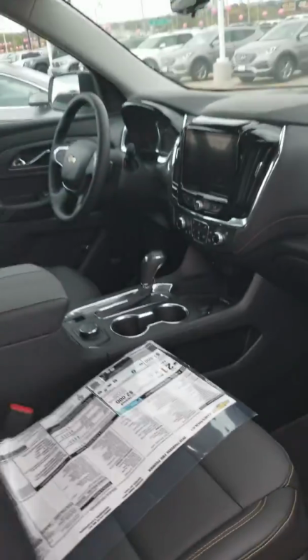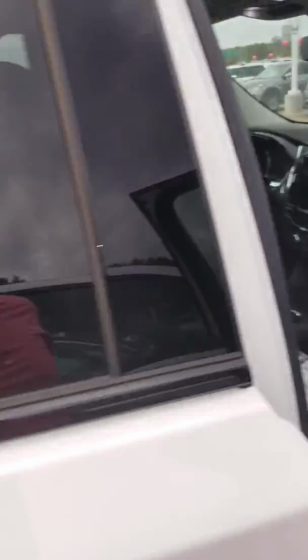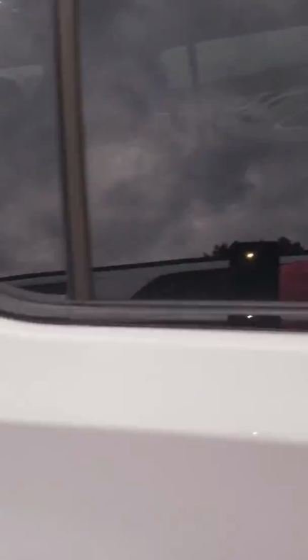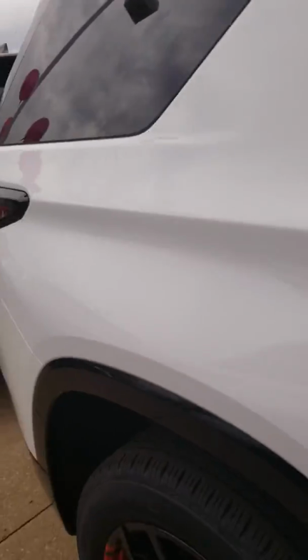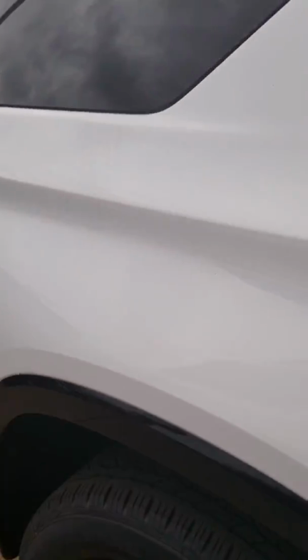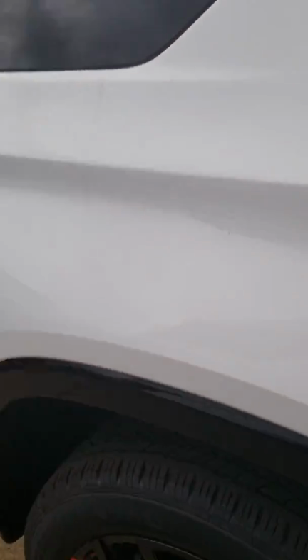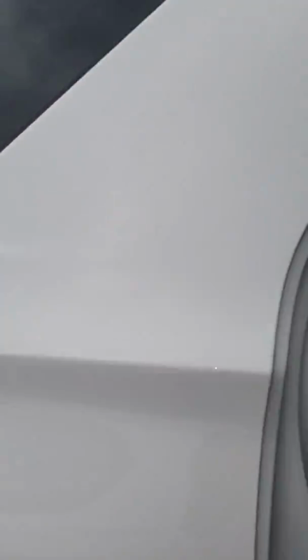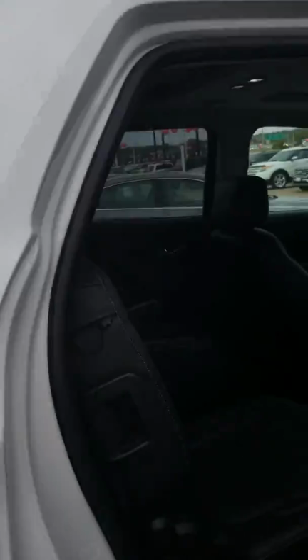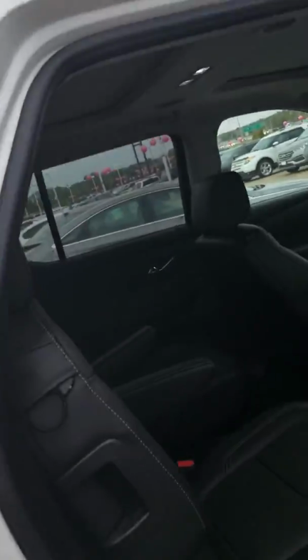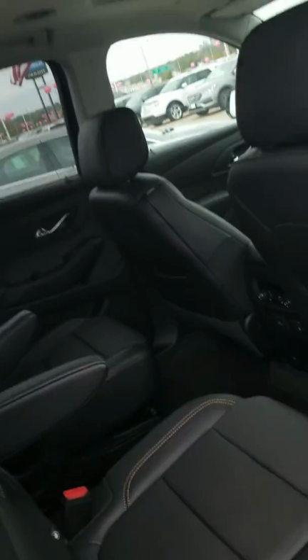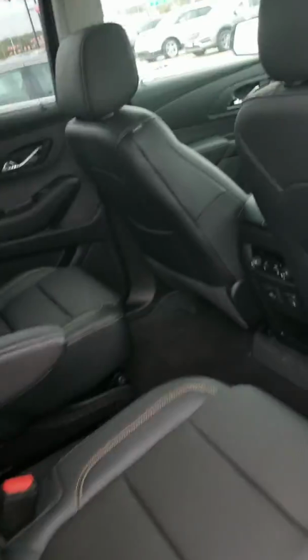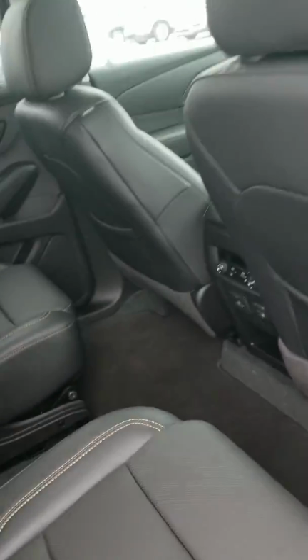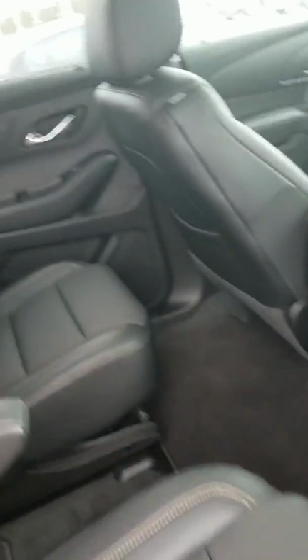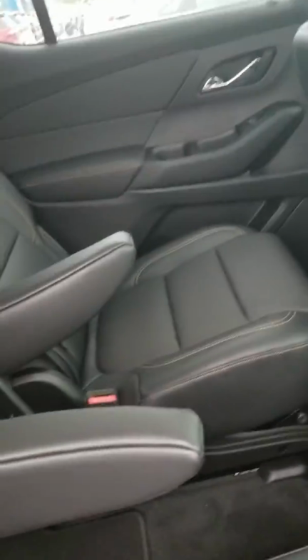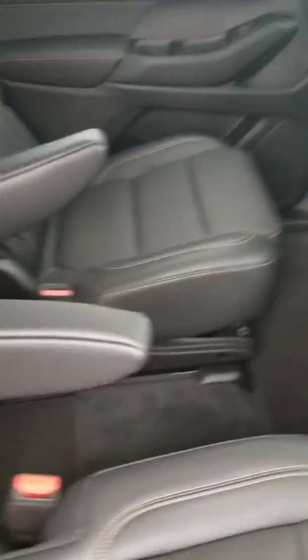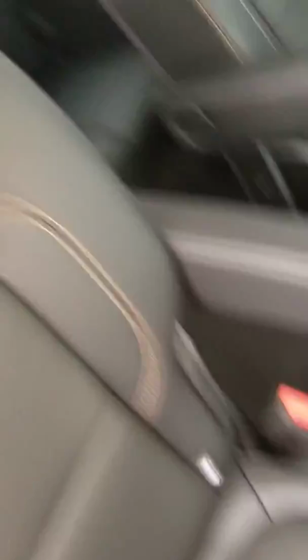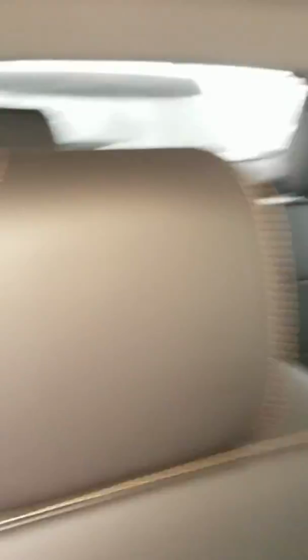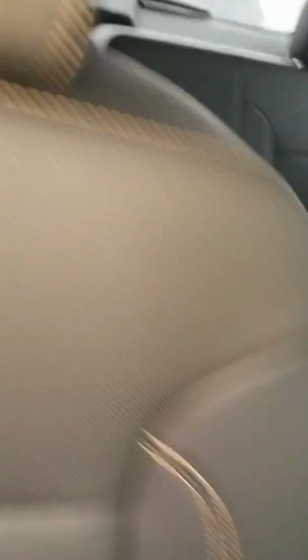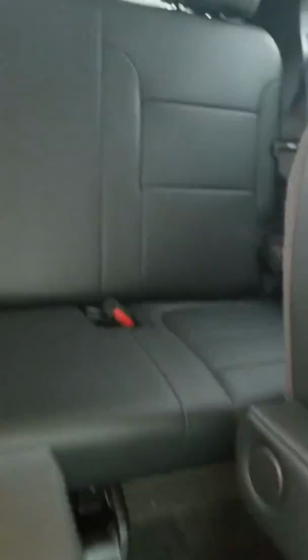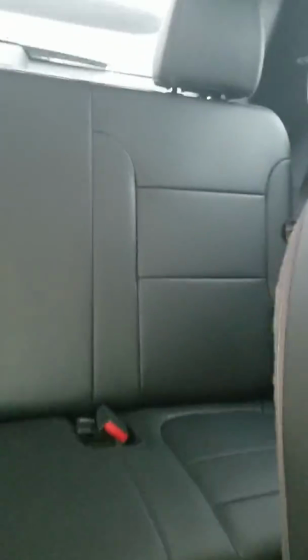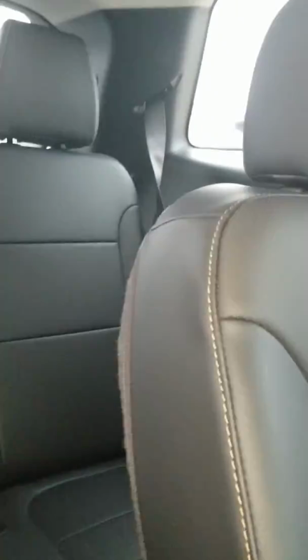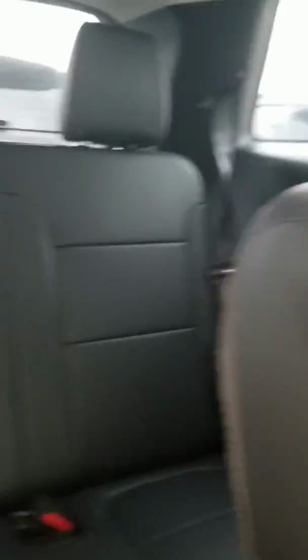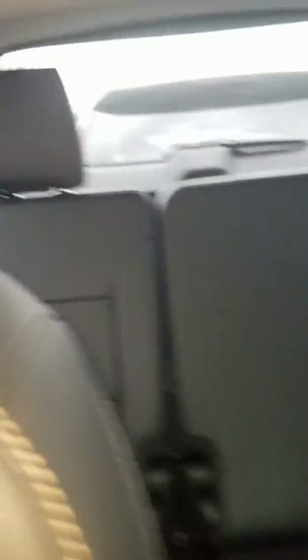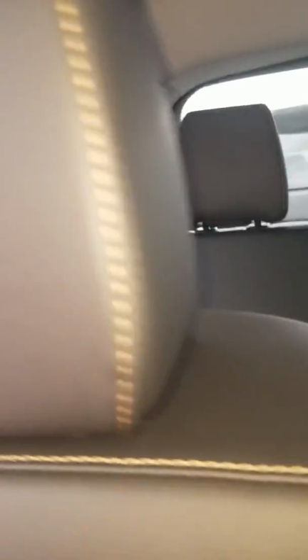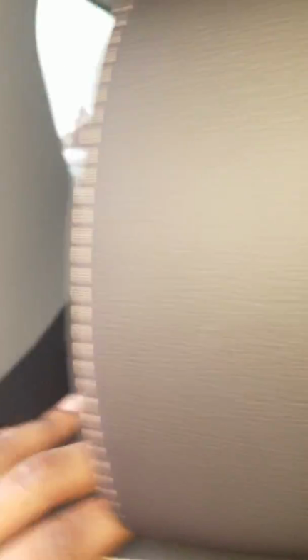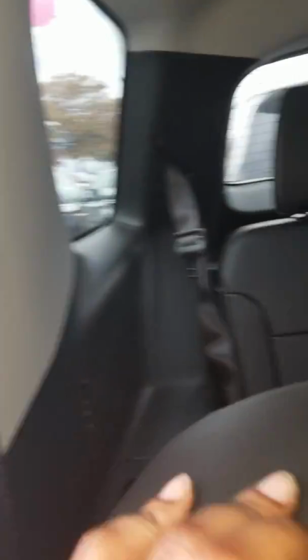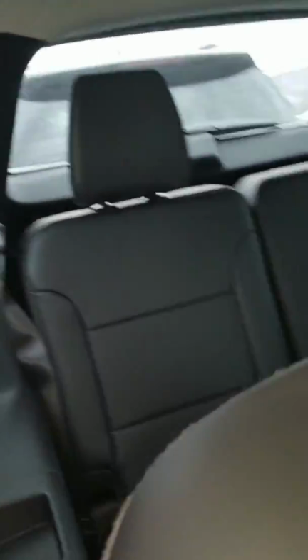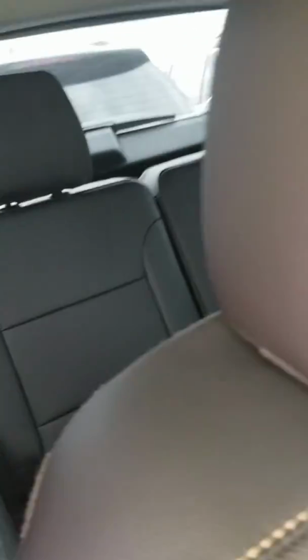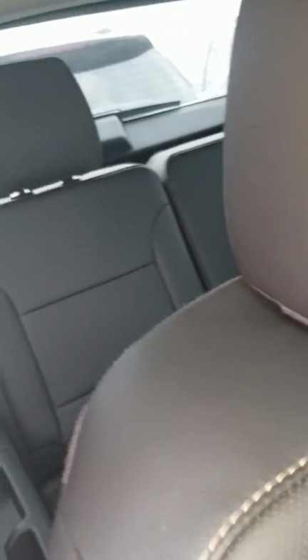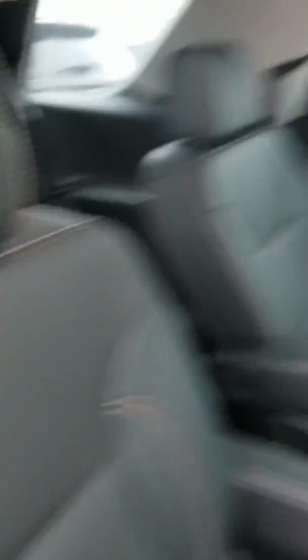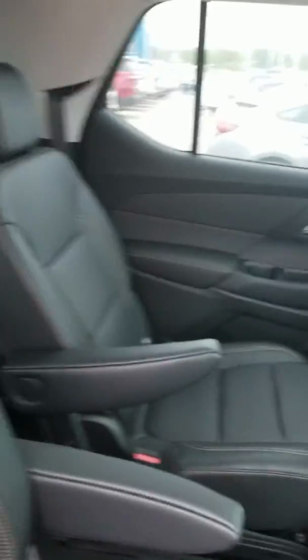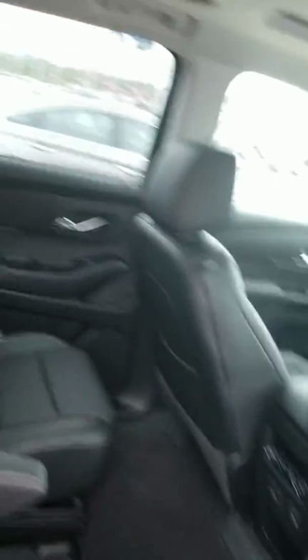I also want to show you the back. The second row has captain seats, so it's a little easier to access the third row. And those seats do fold down if you need that additional storage or additional space.